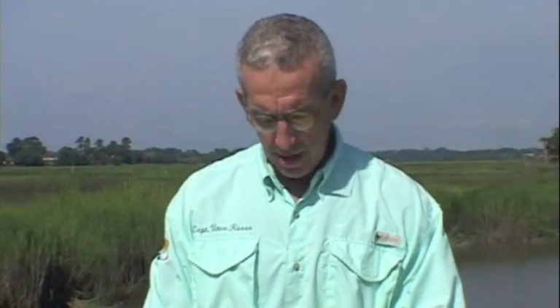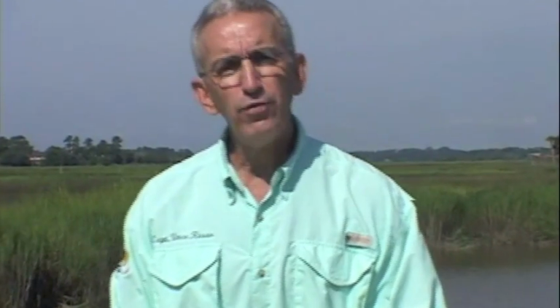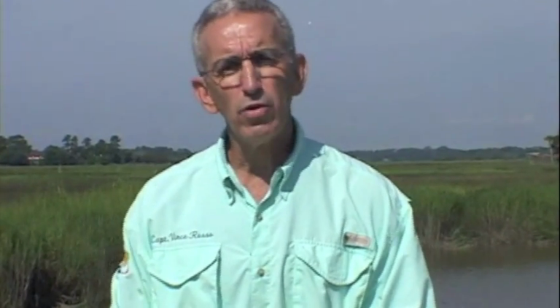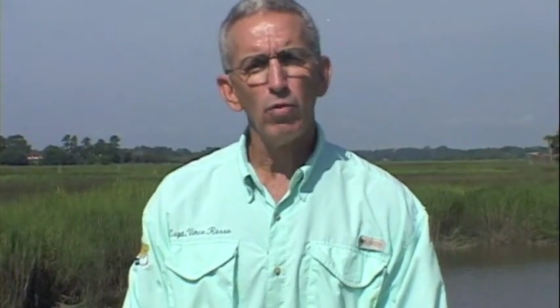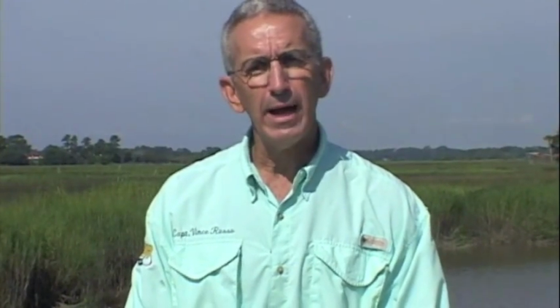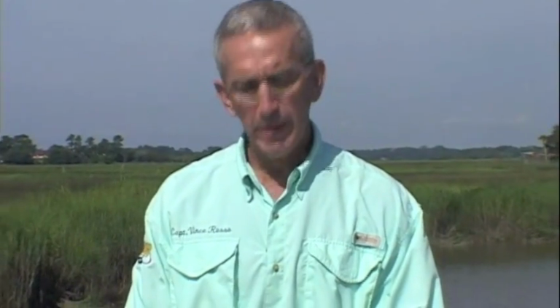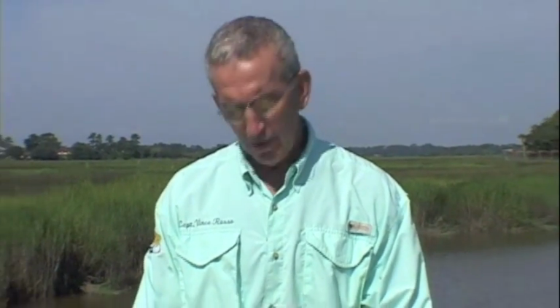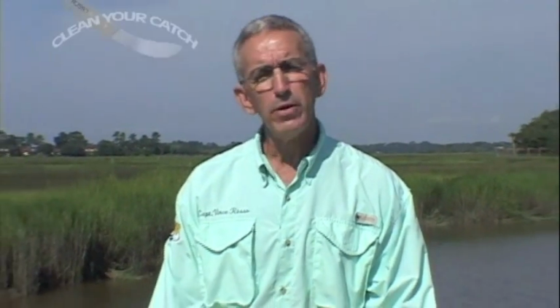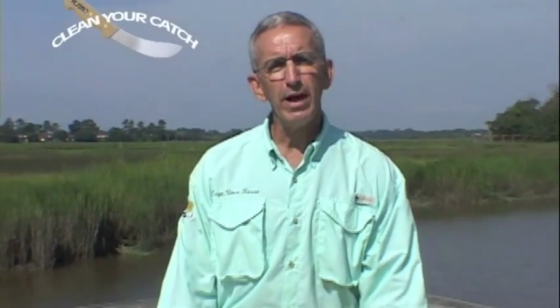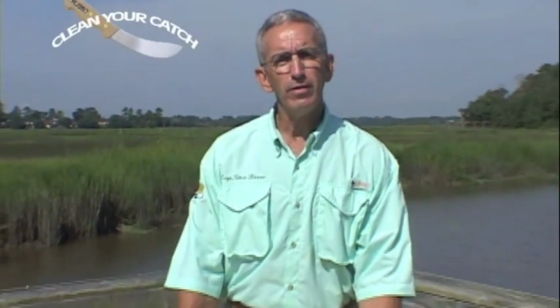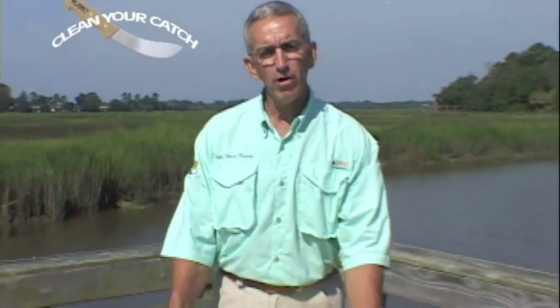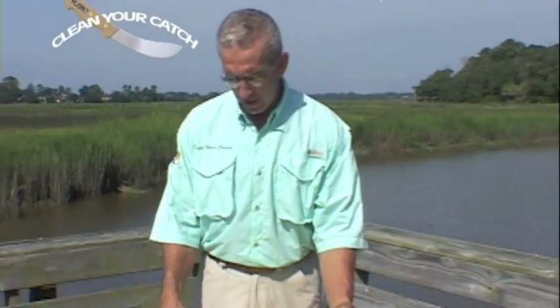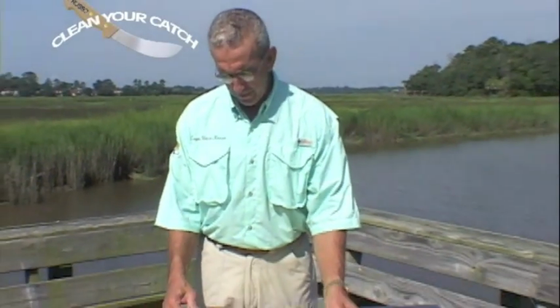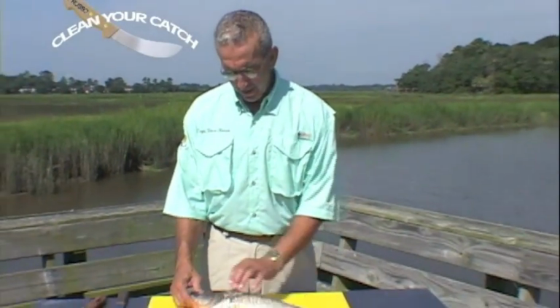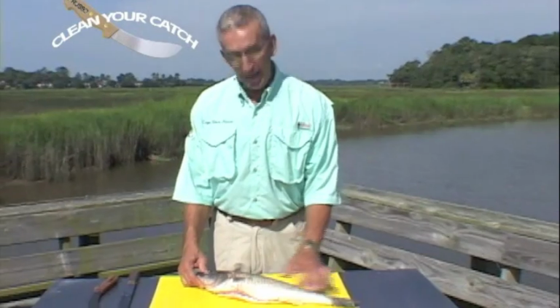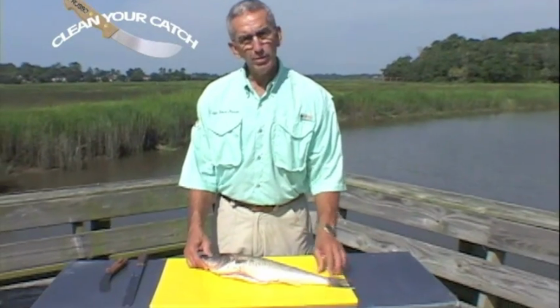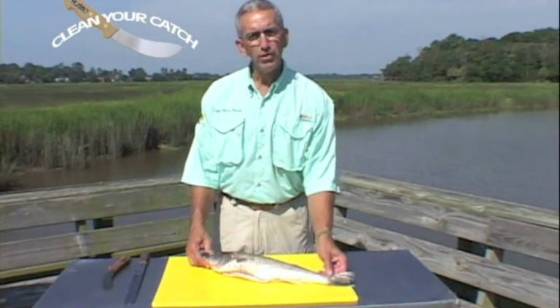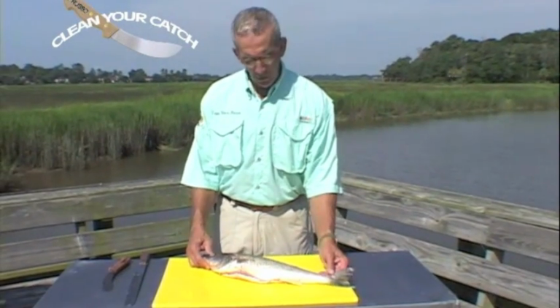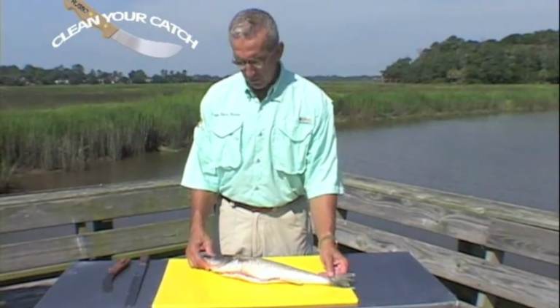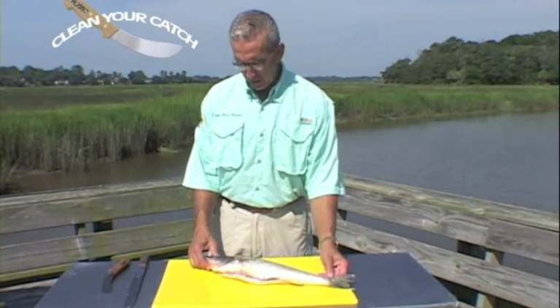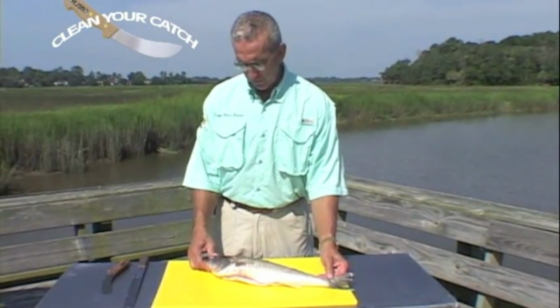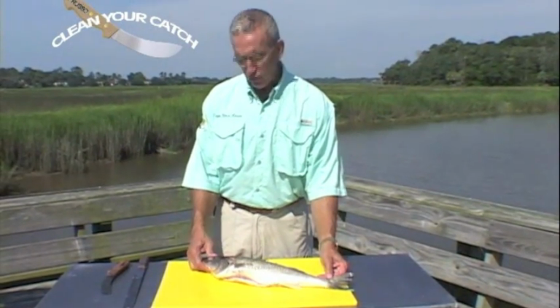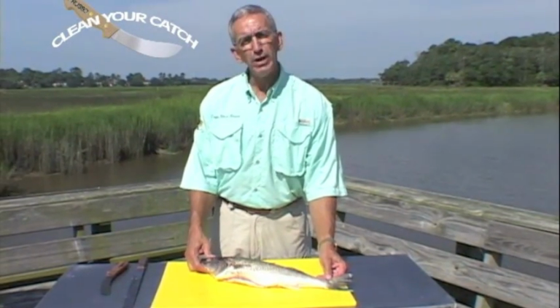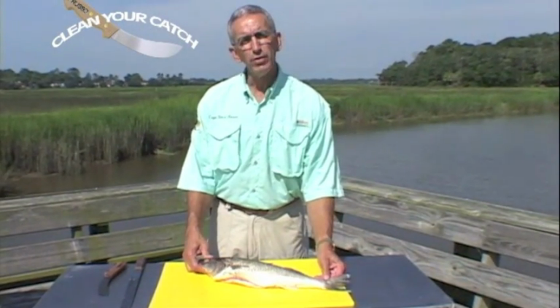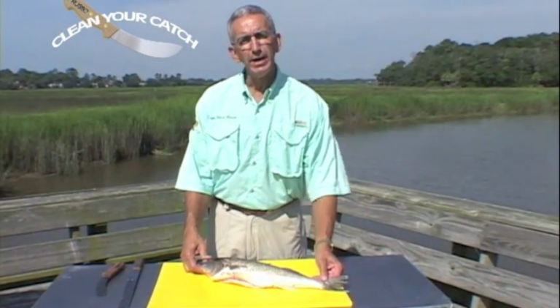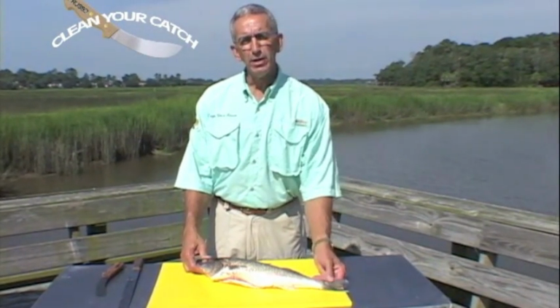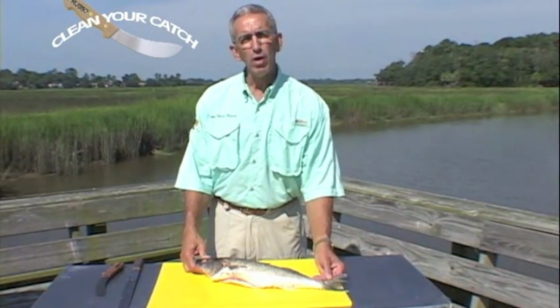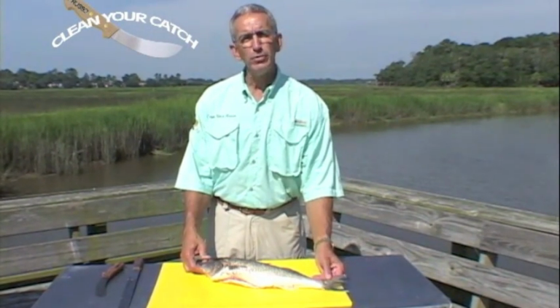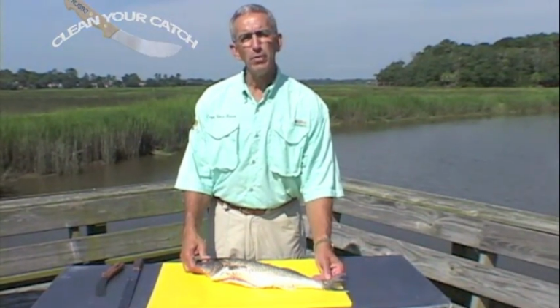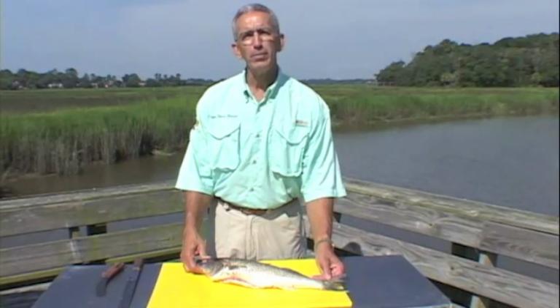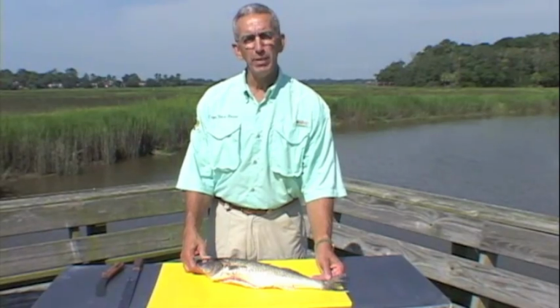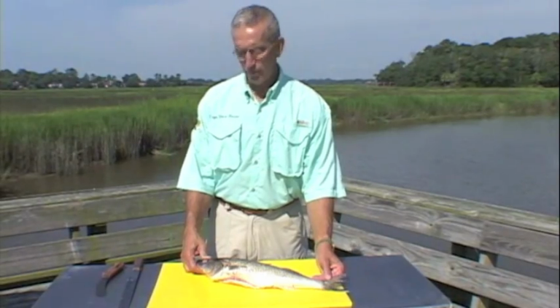The next fish we're going to clean is the walleye. To us people here in the south, these aren't very common at all — you'll see them up north. These walleye tournaments are probably as popular as your bass tournaments.